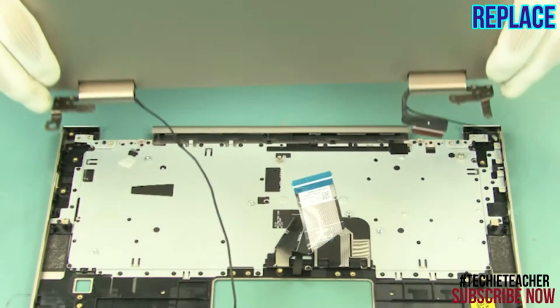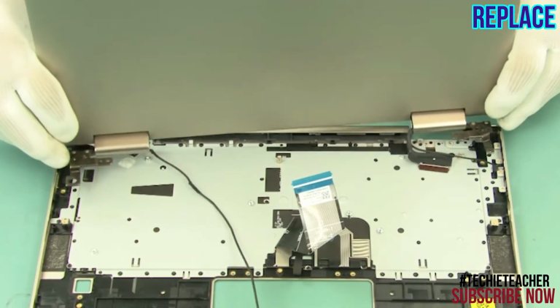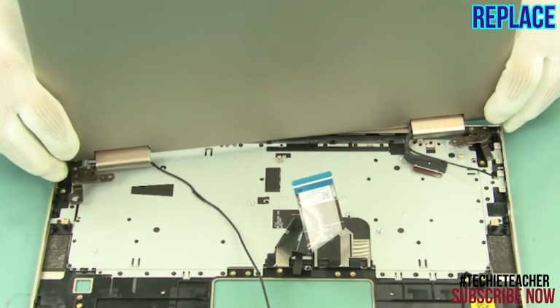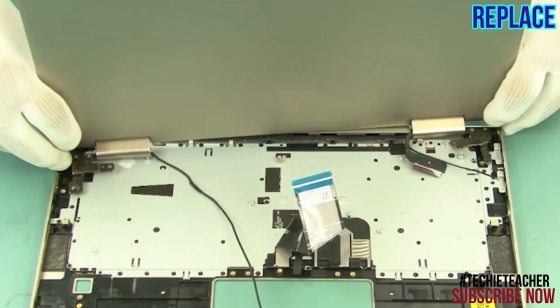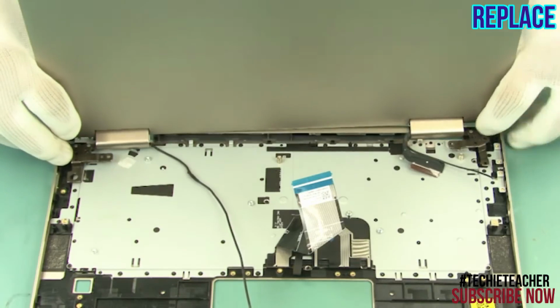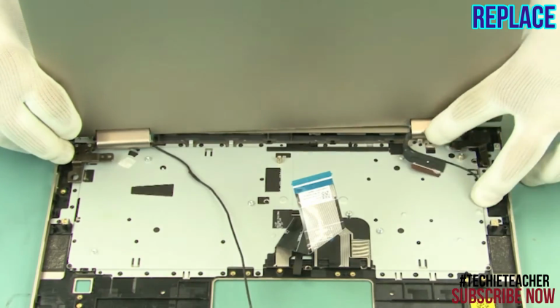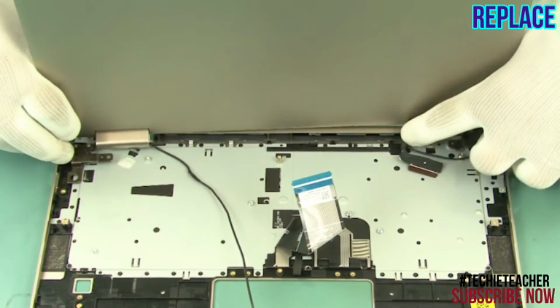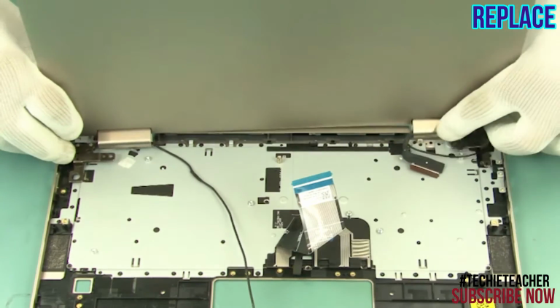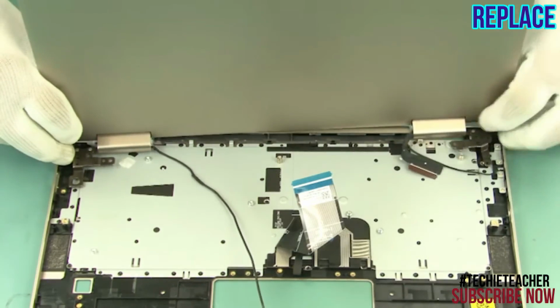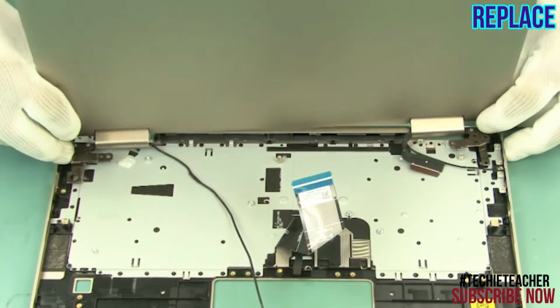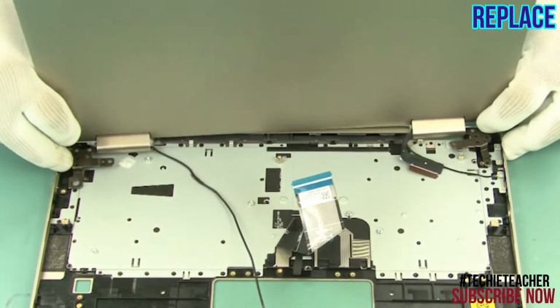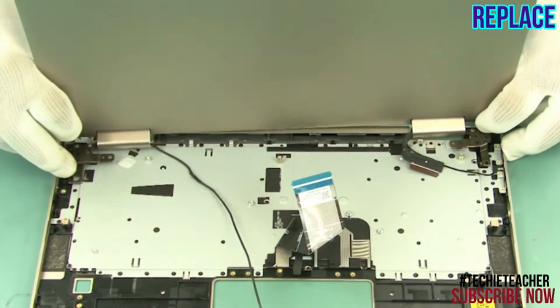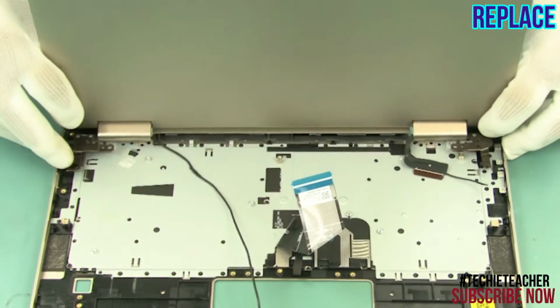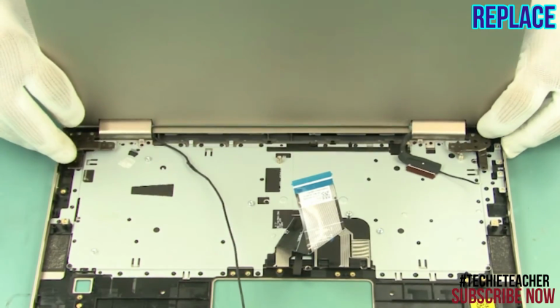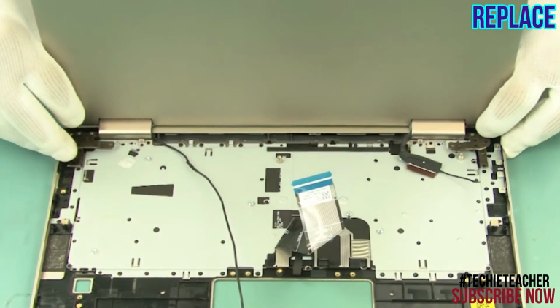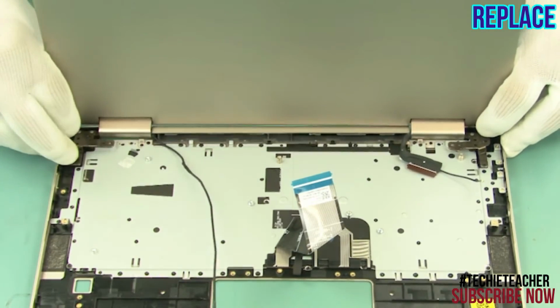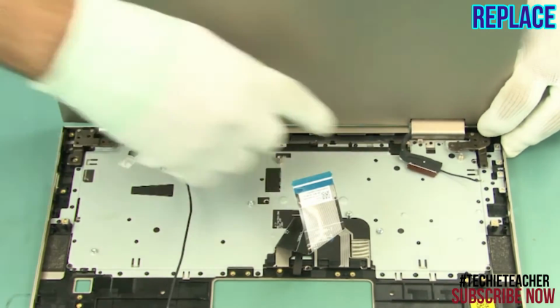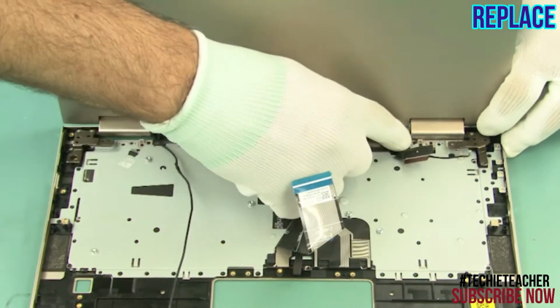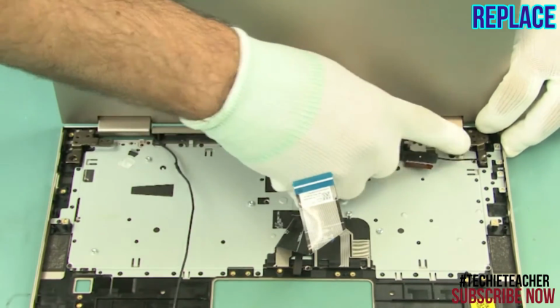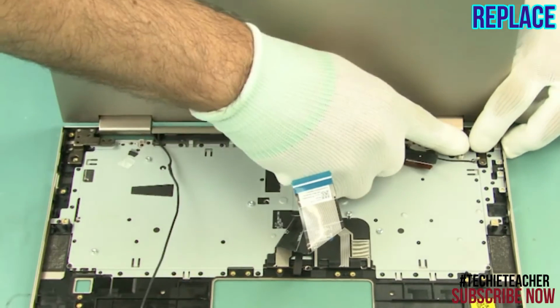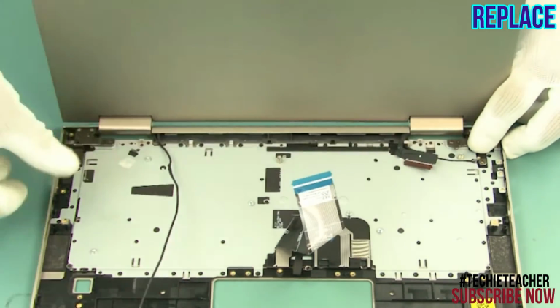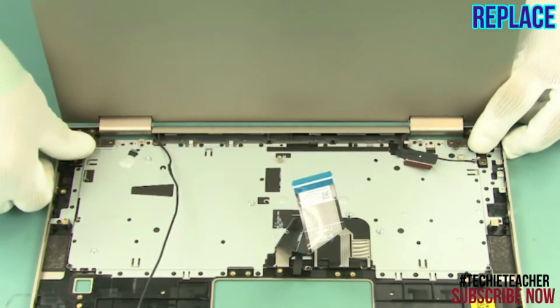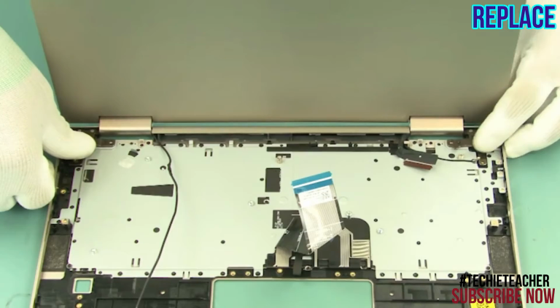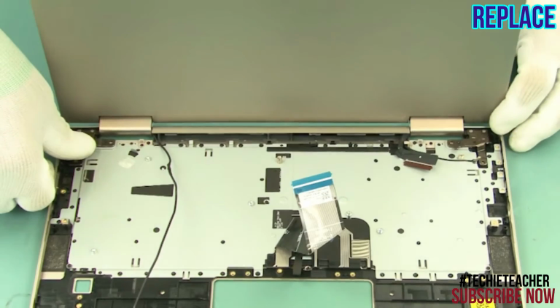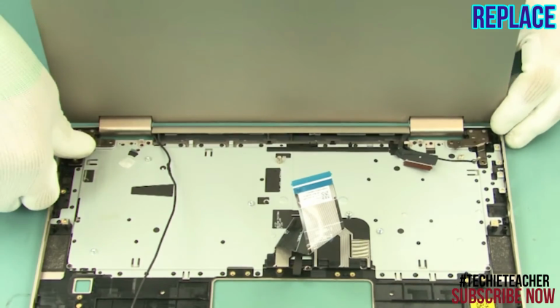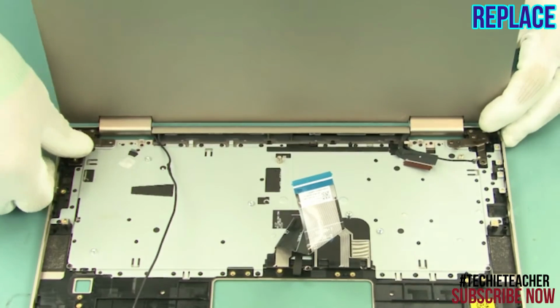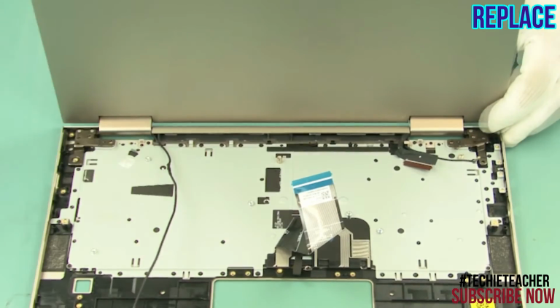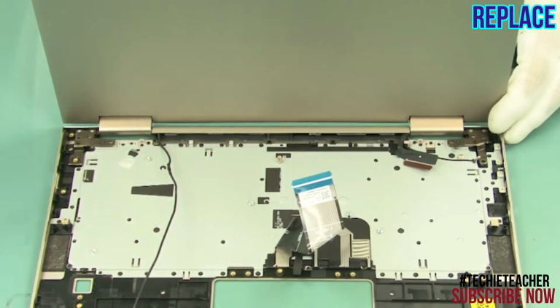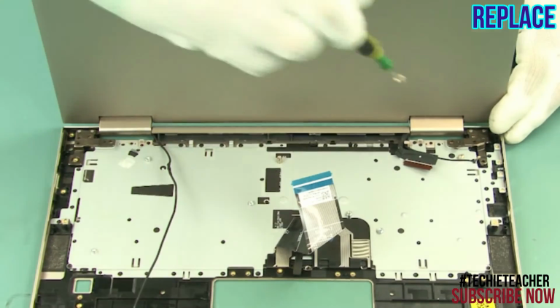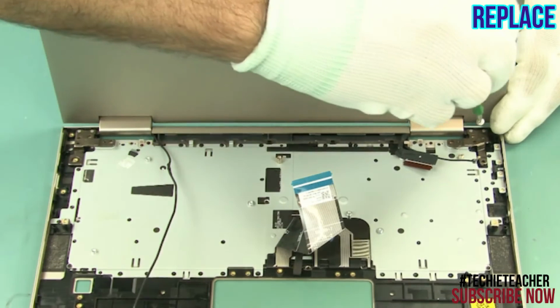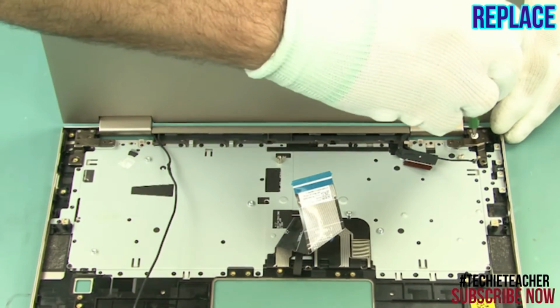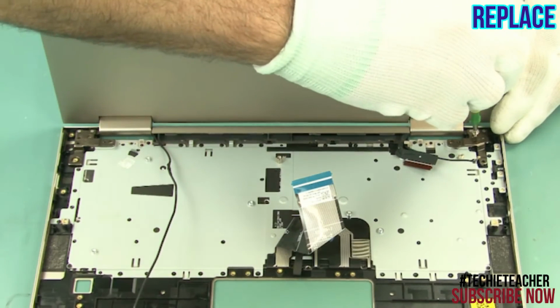Place the LCD unit into position. Insert one hinge at a time, making sure the cables are not damaged in the process. Install four screws.